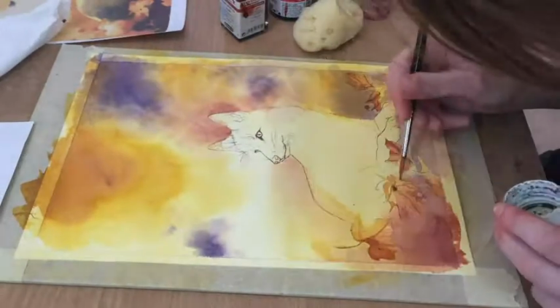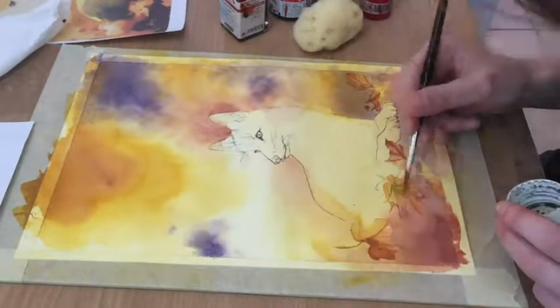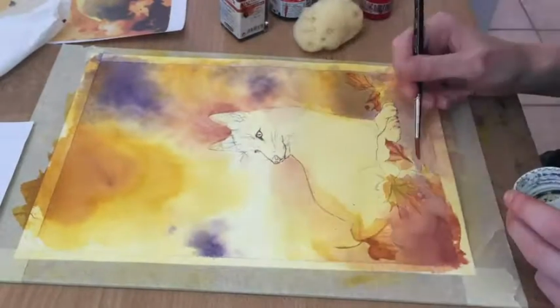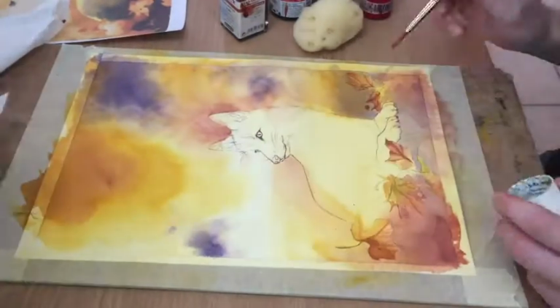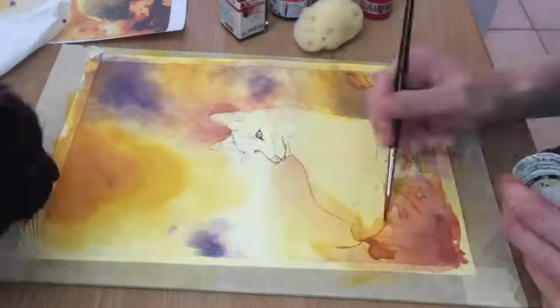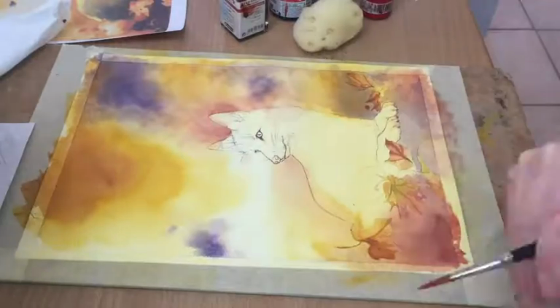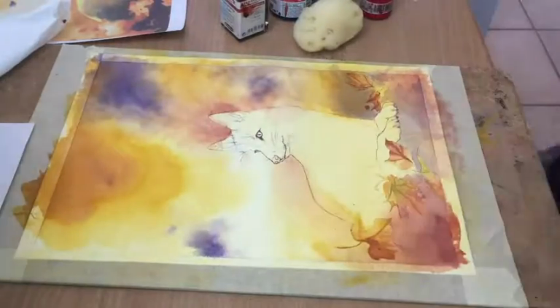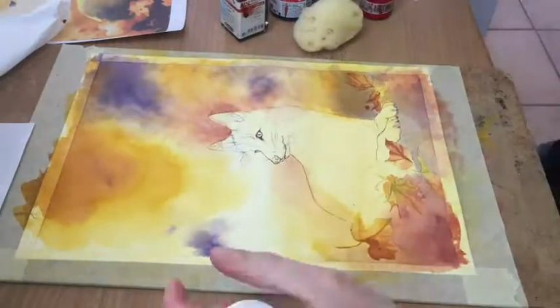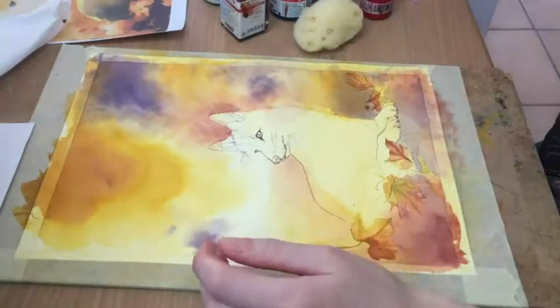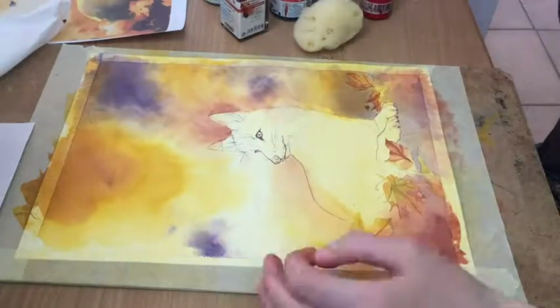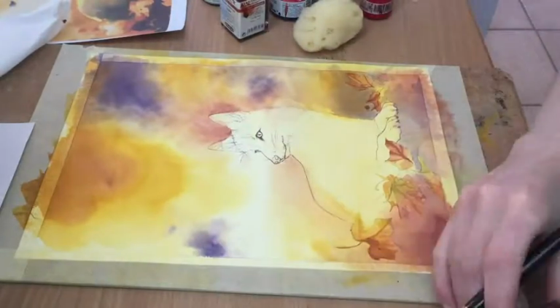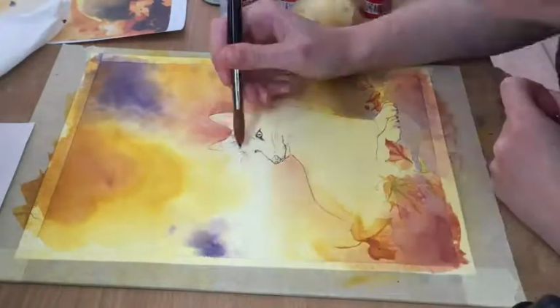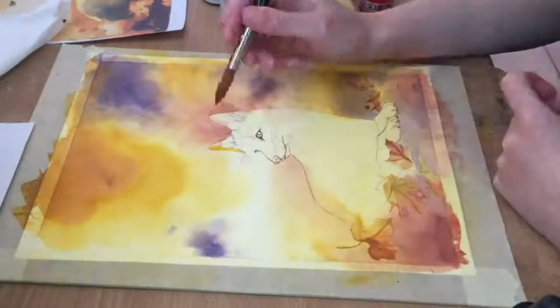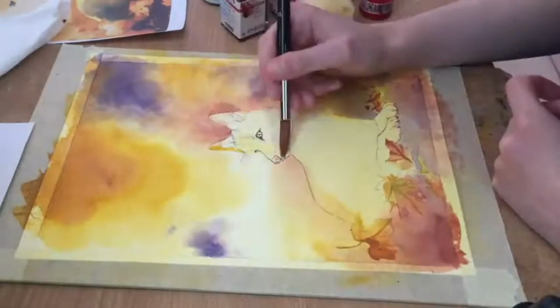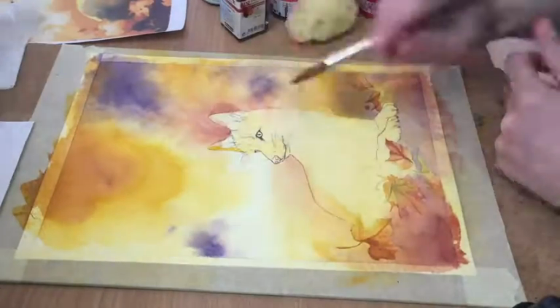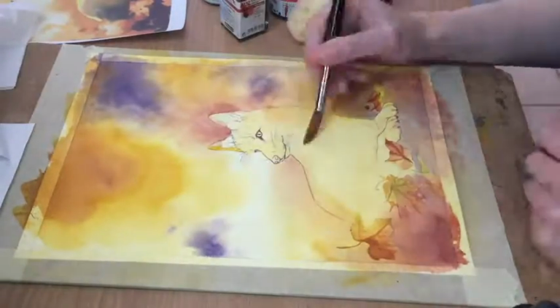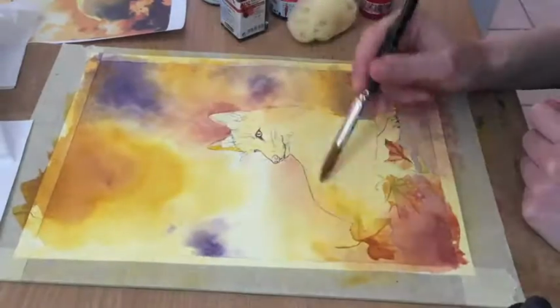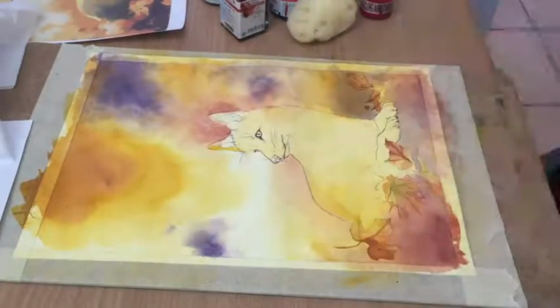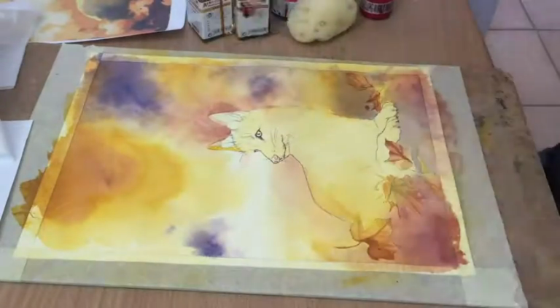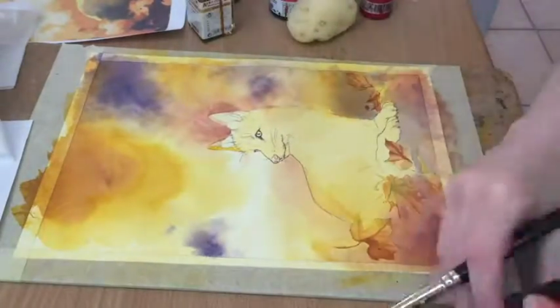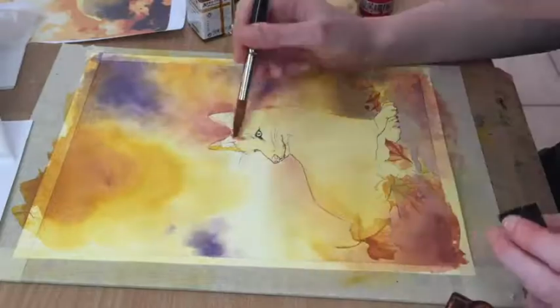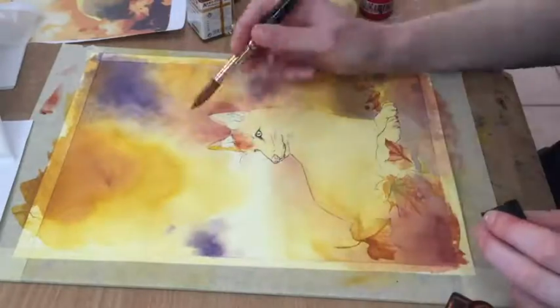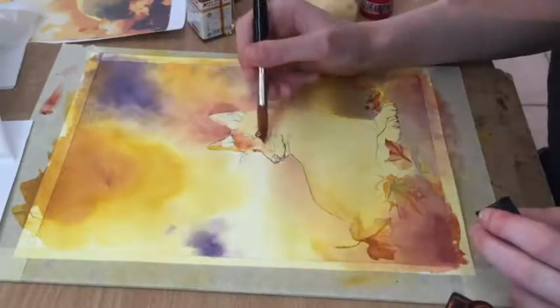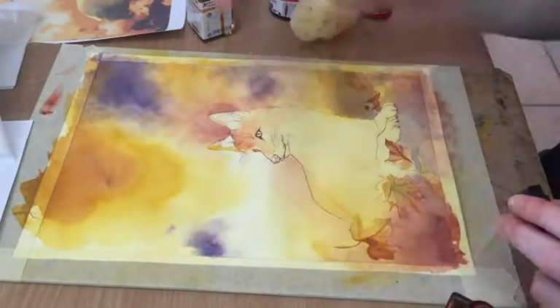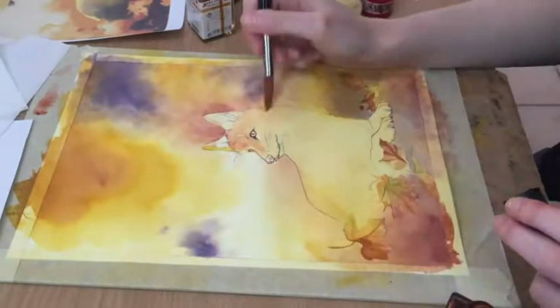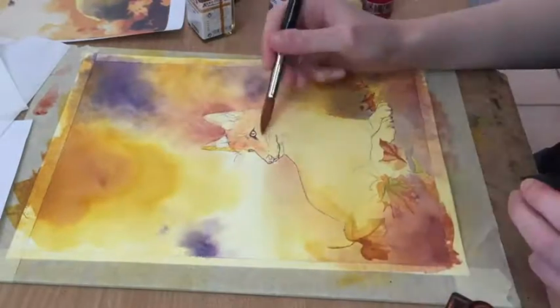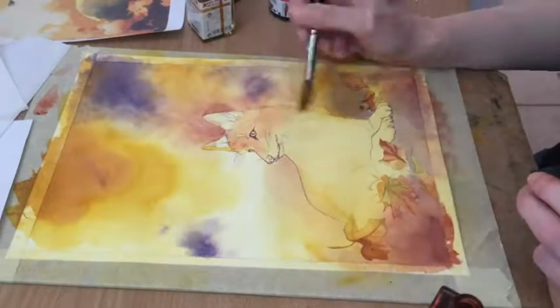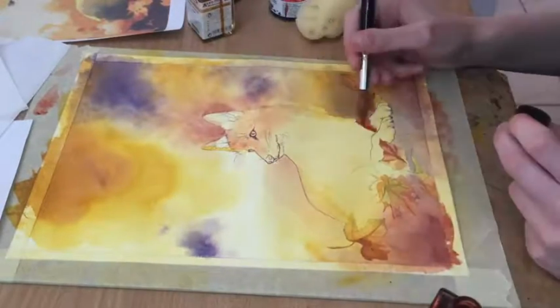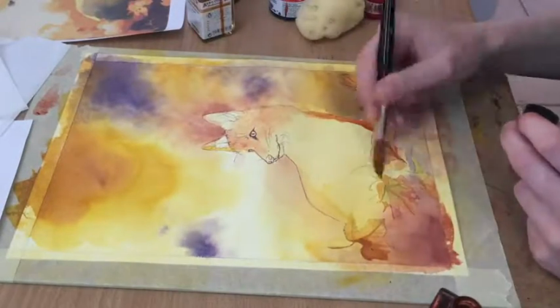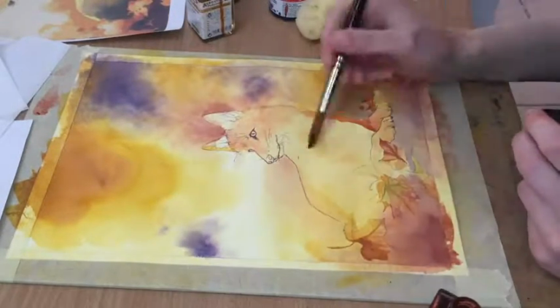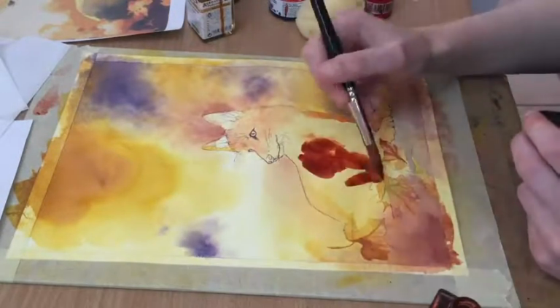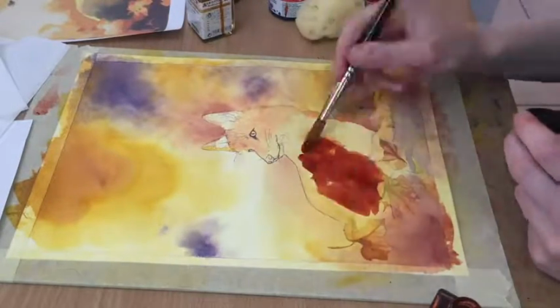So I sure as hell won't give up on traditional painting, don't get me wrong, but it's an exception if I do it and I do it on special occasions like Mother's Day or commissions of course, but it's a luxury.